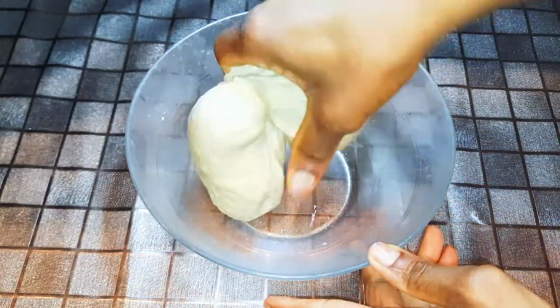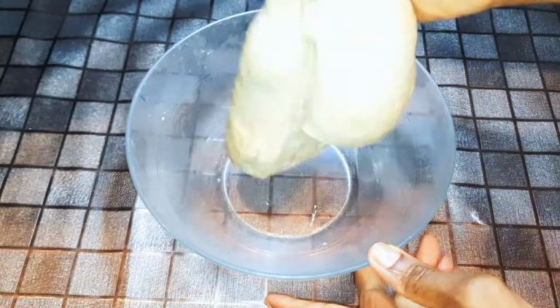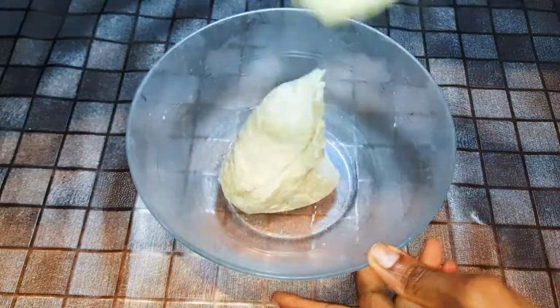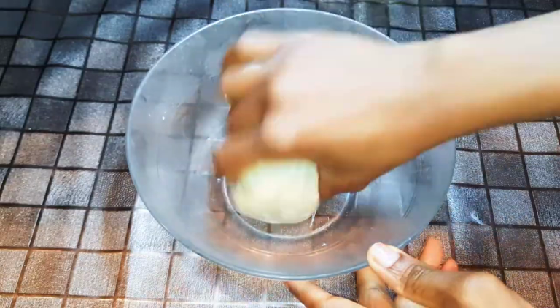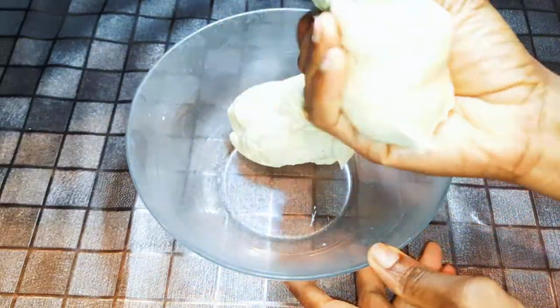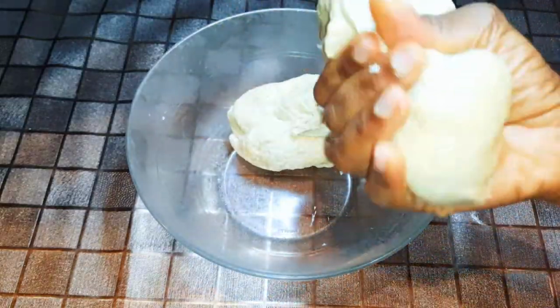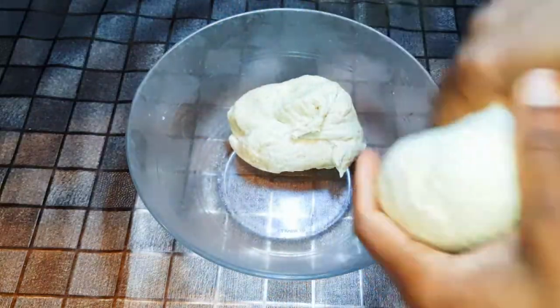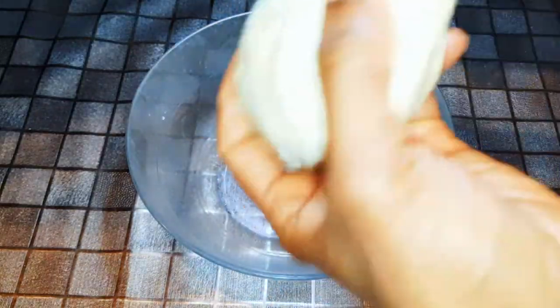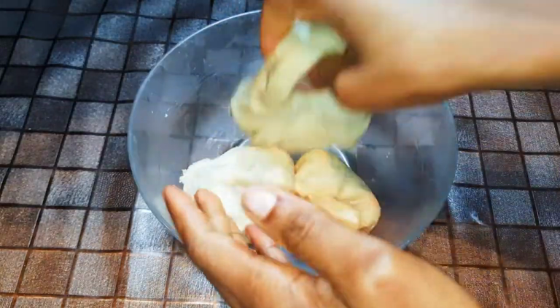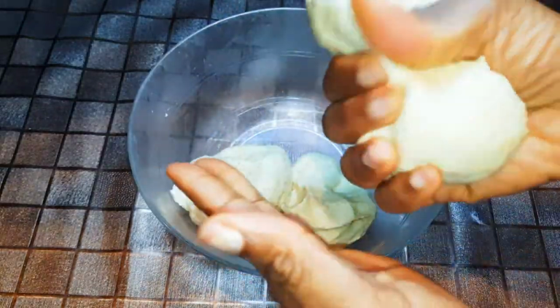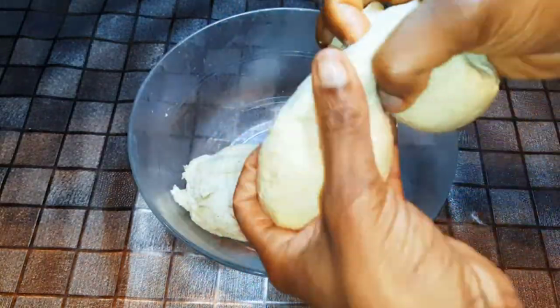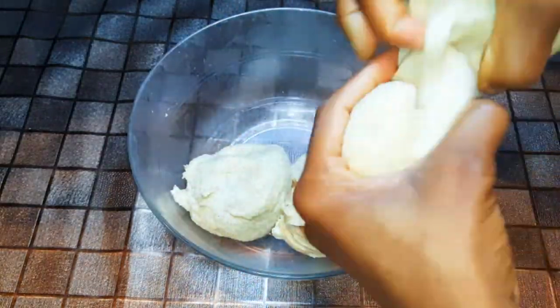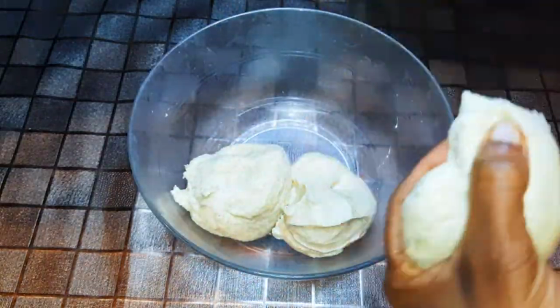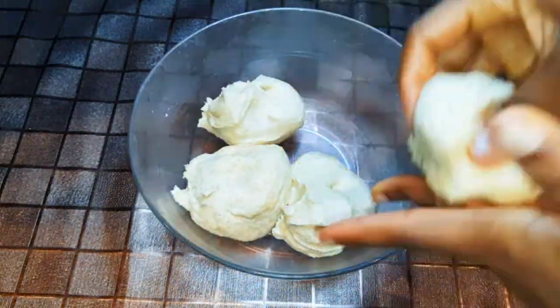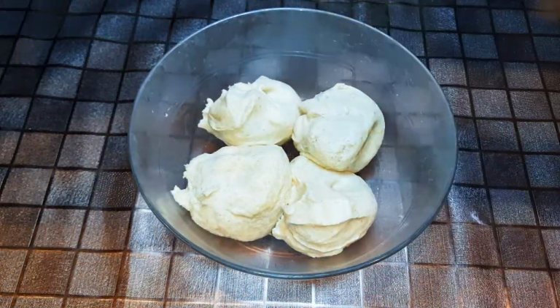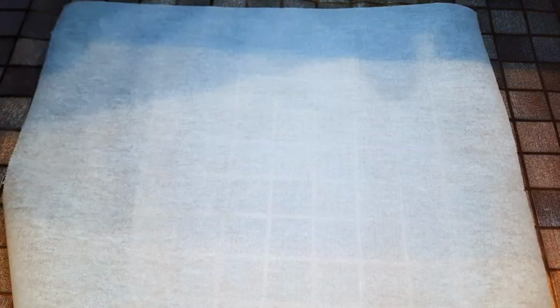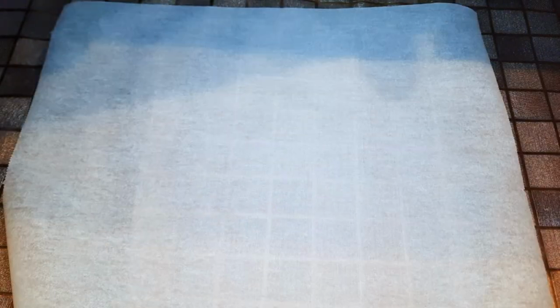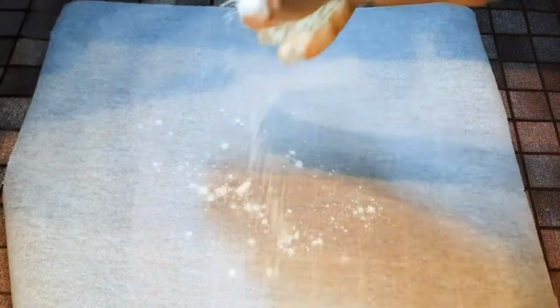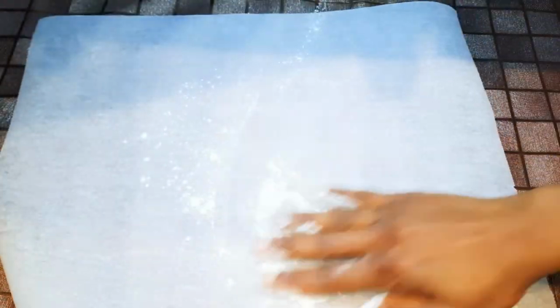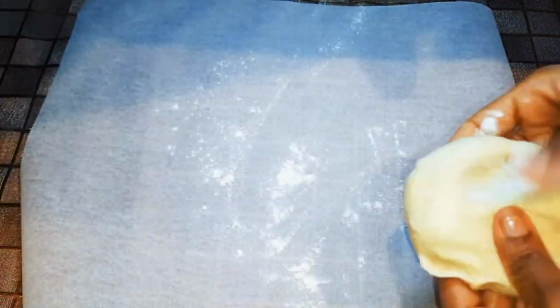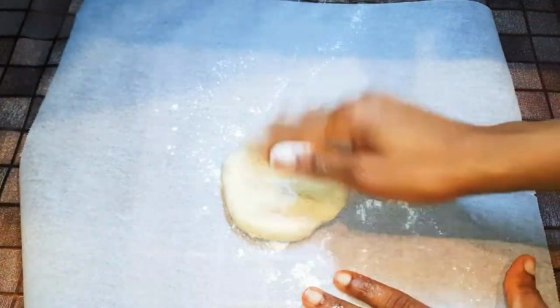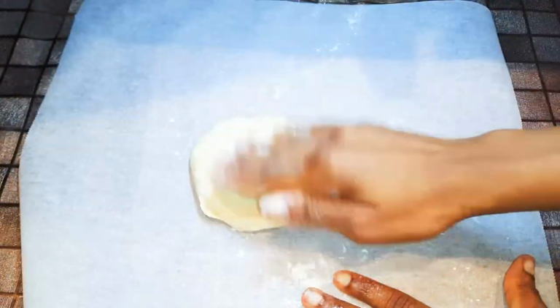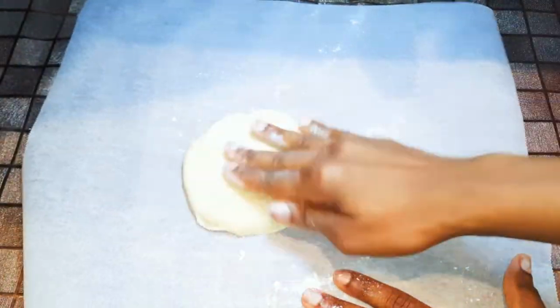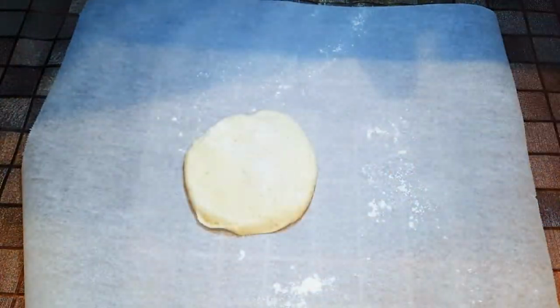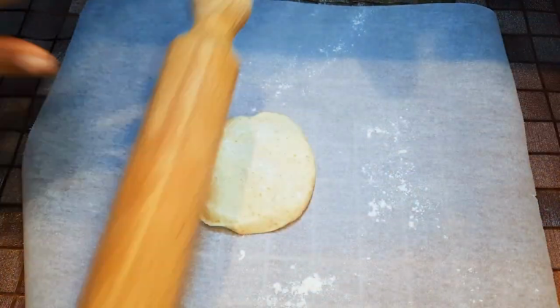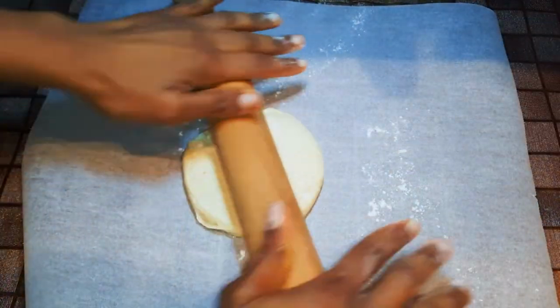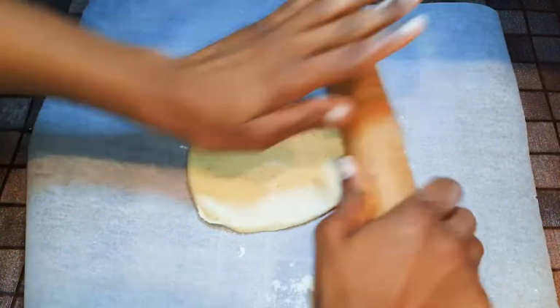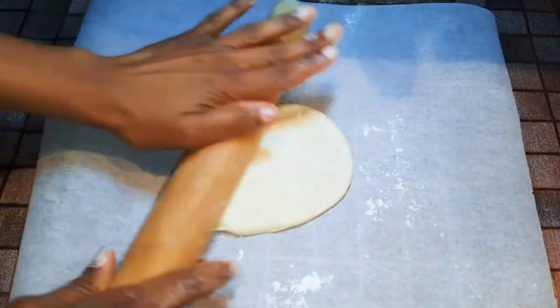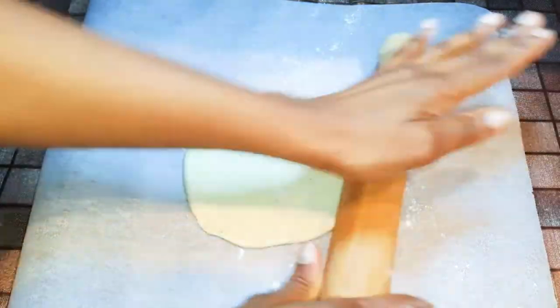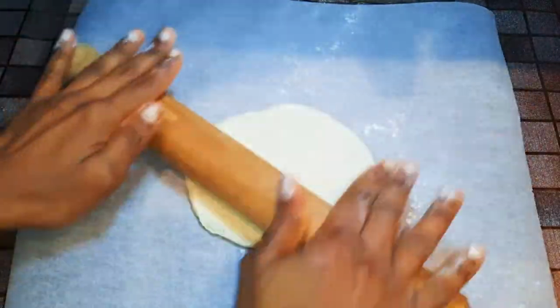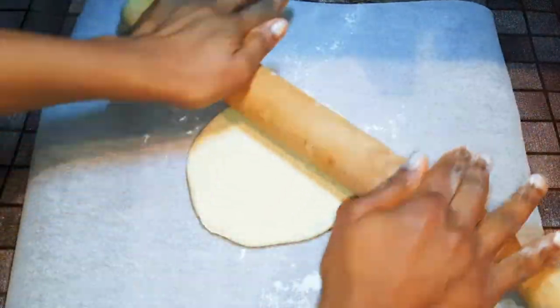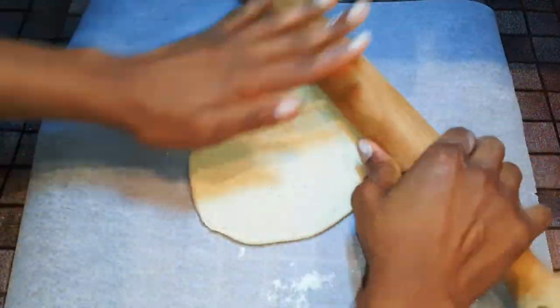I'll go ahead and divide it into smaller pieces. With the help of my rolling pin, I'll roll each piece into a circle, and I'll do the same to the rest of the dough.